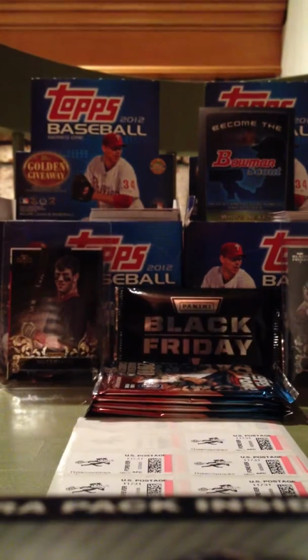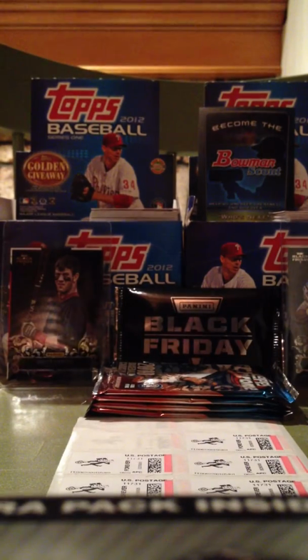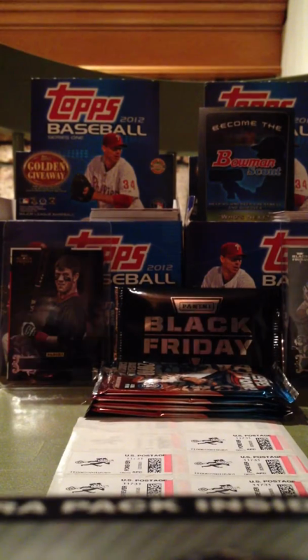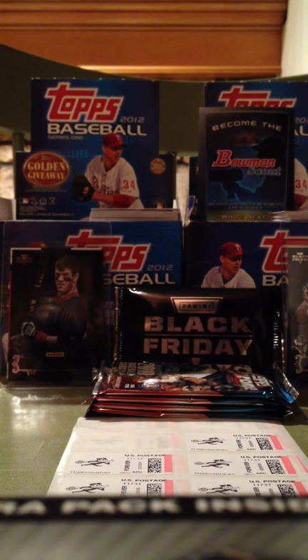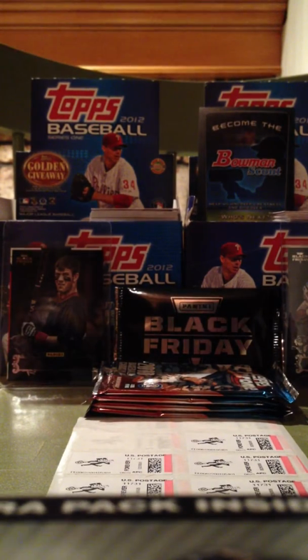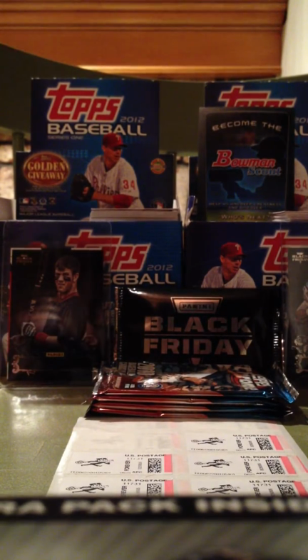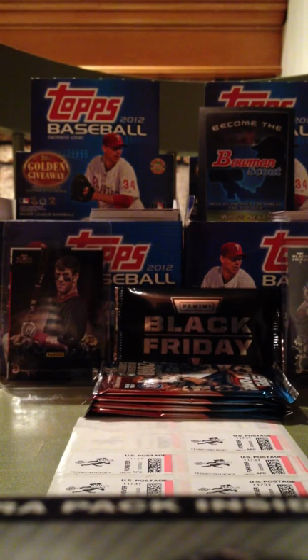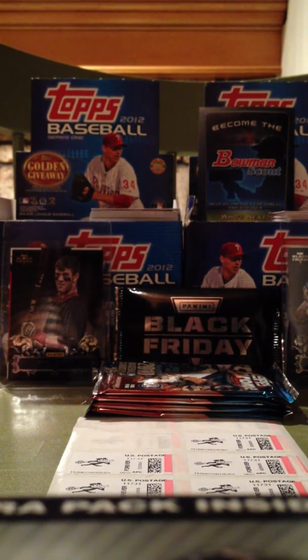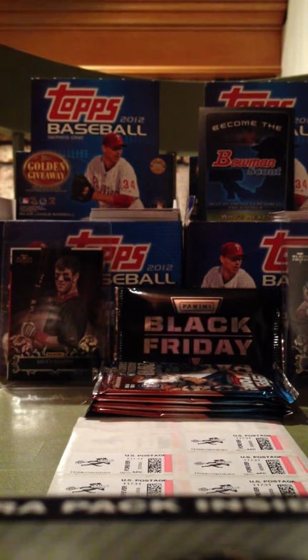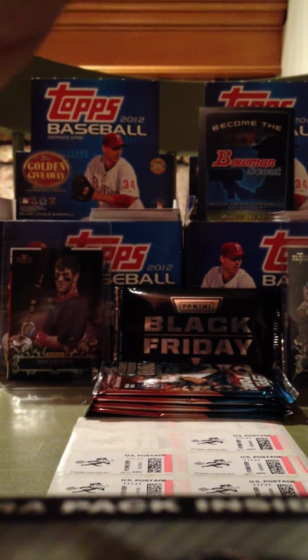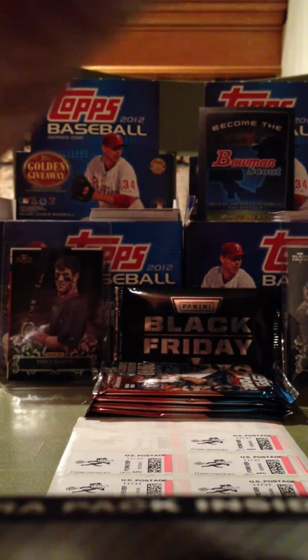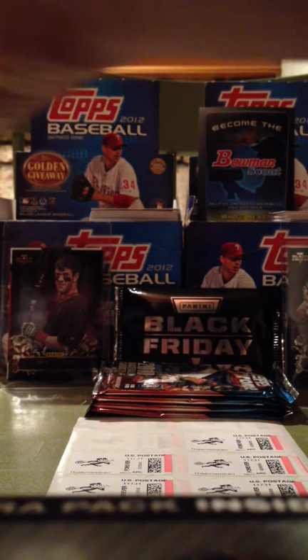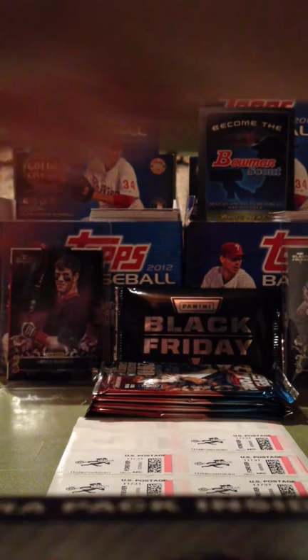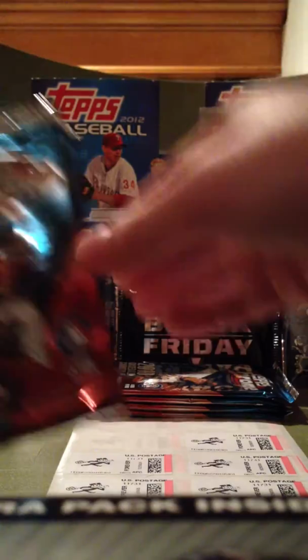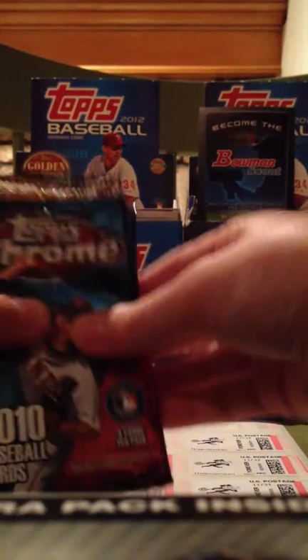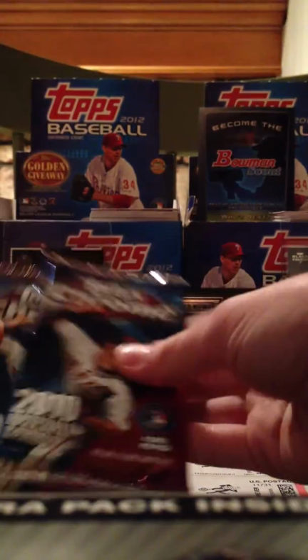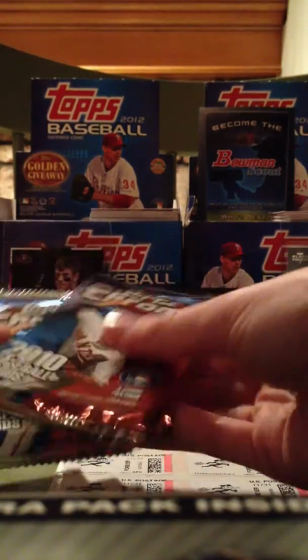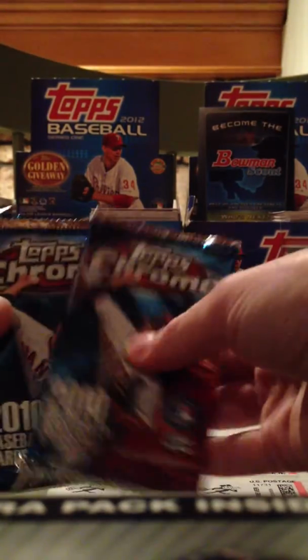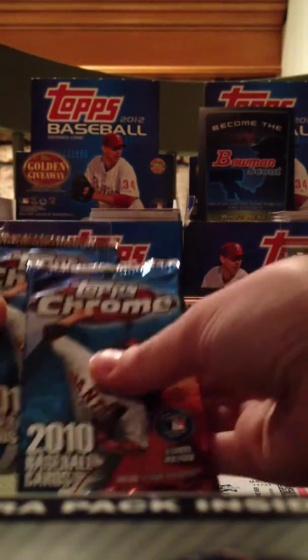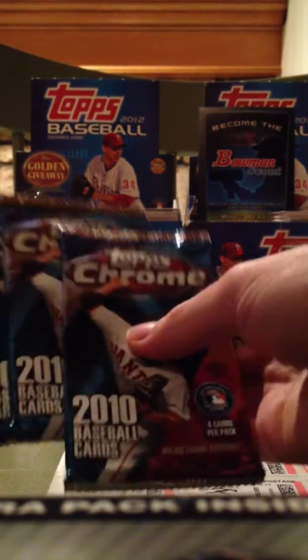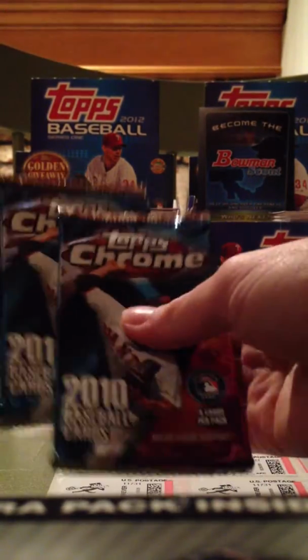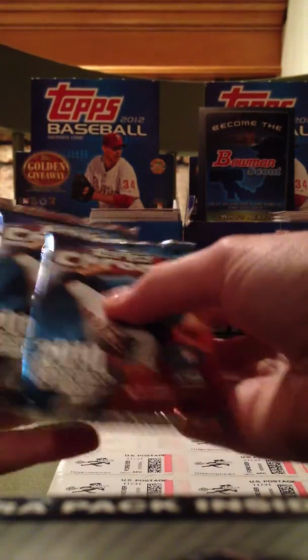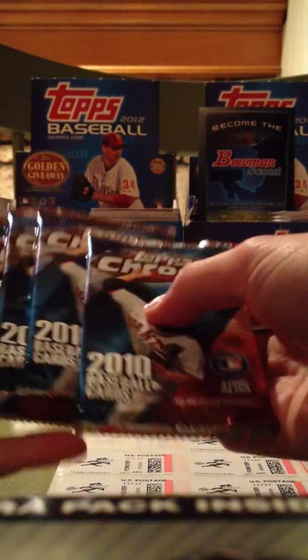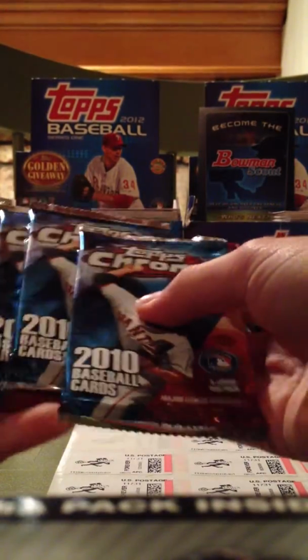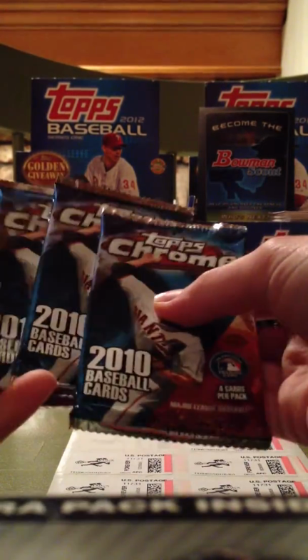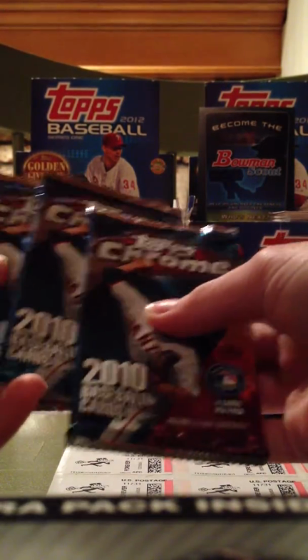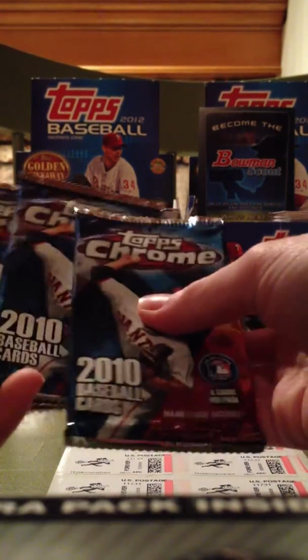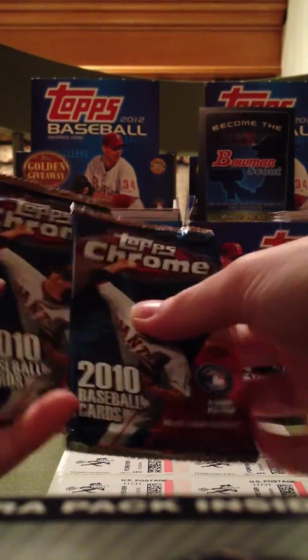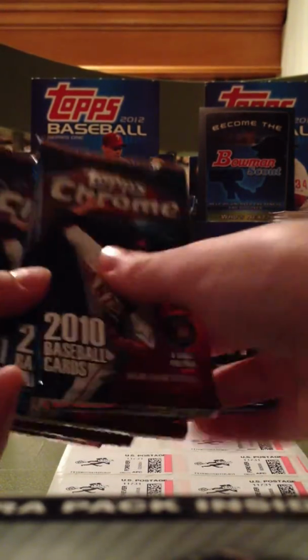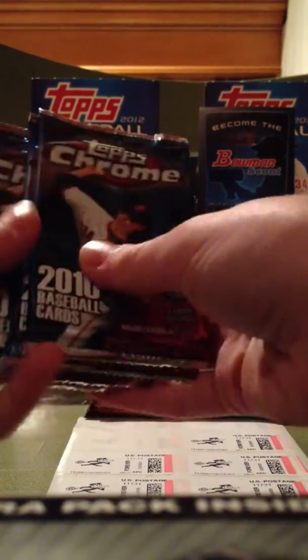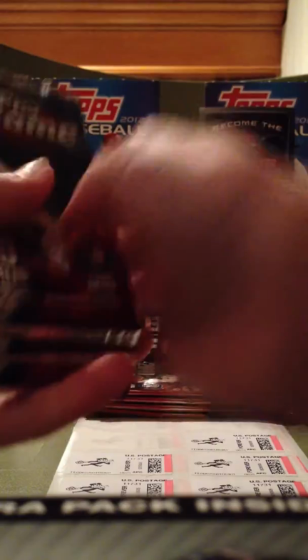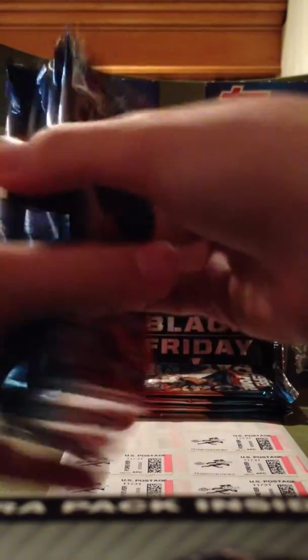Hey, it's MaxDaddy99 right here, and I got six packs of 2010 Topps Chrome, and I'm just going to break them for you right here.